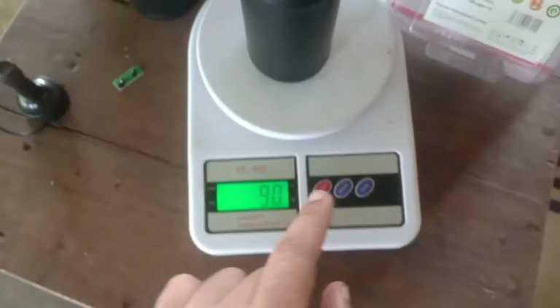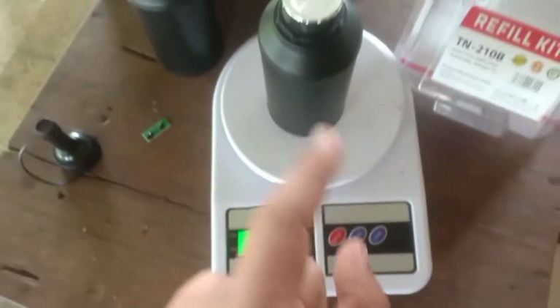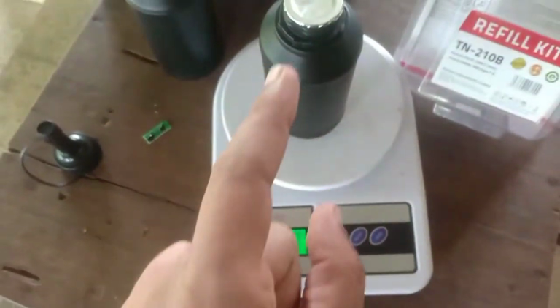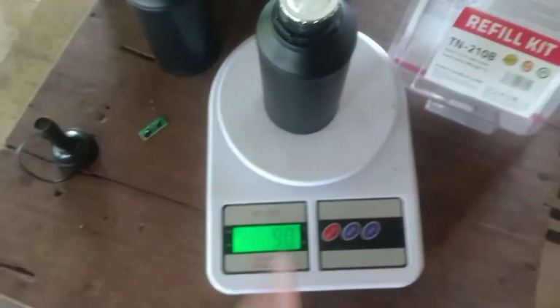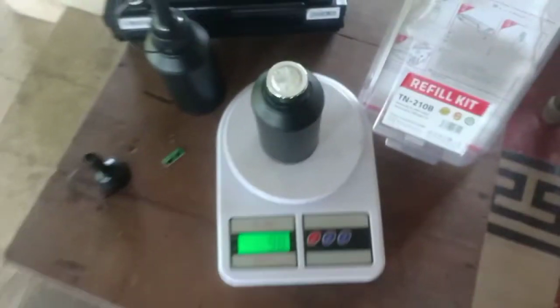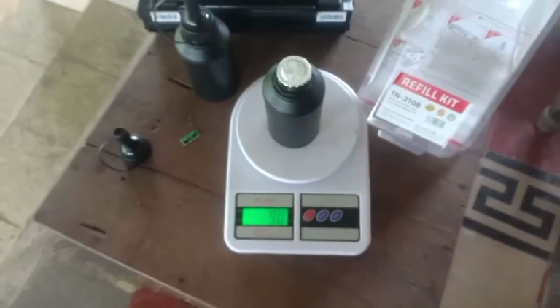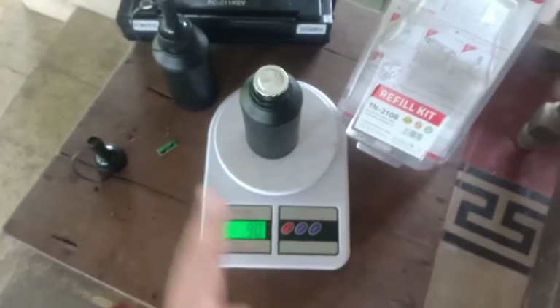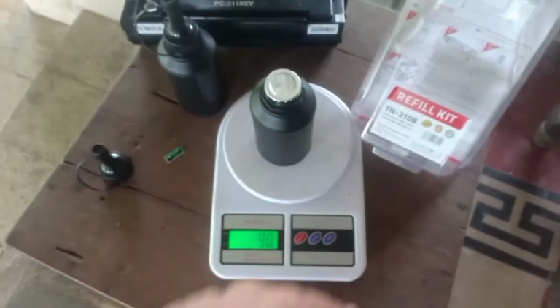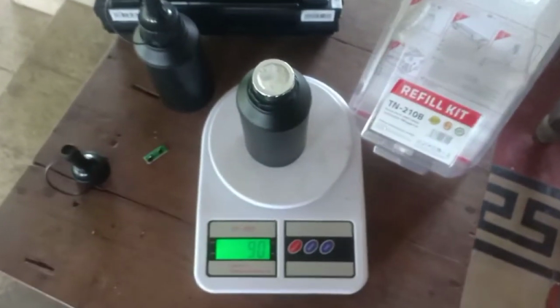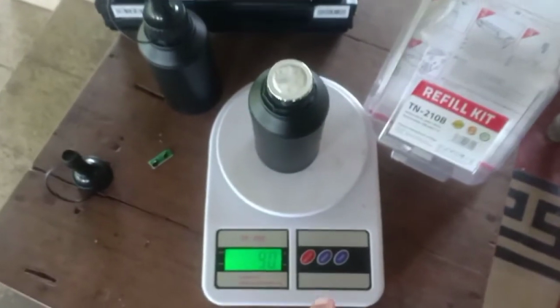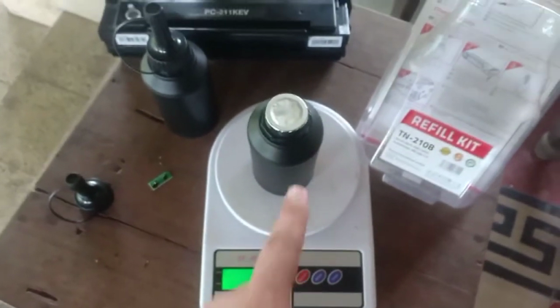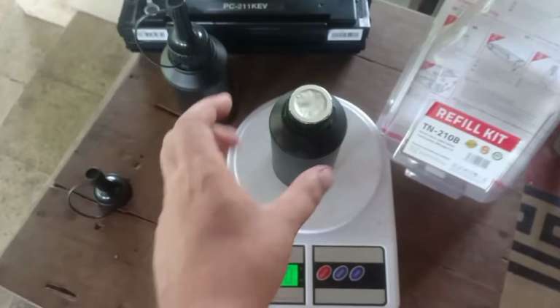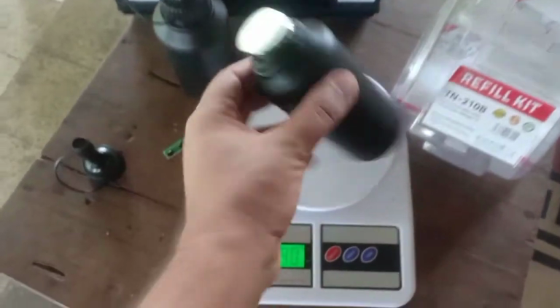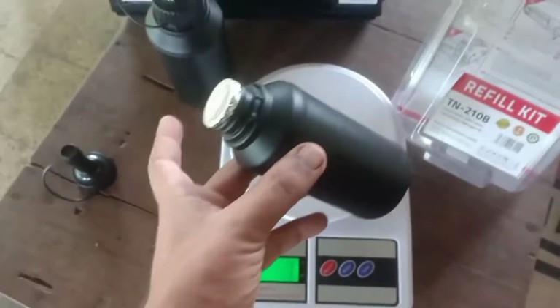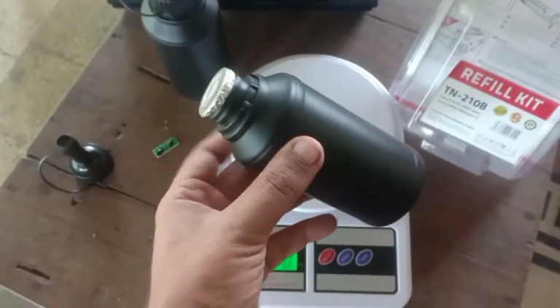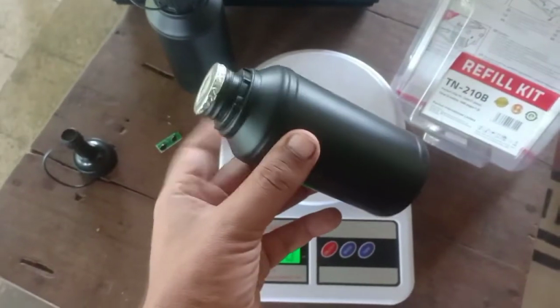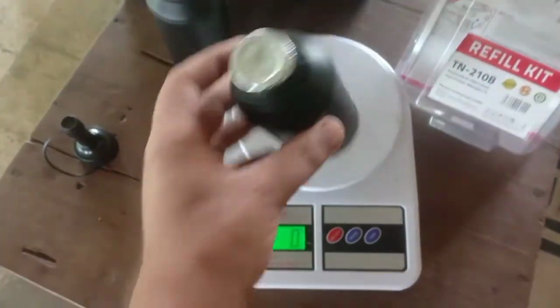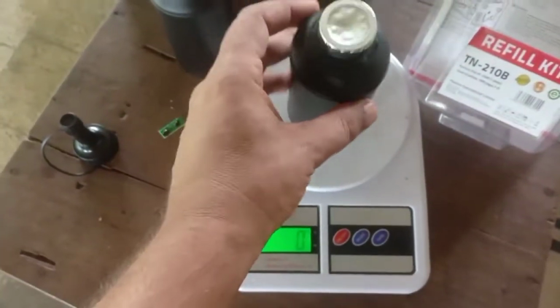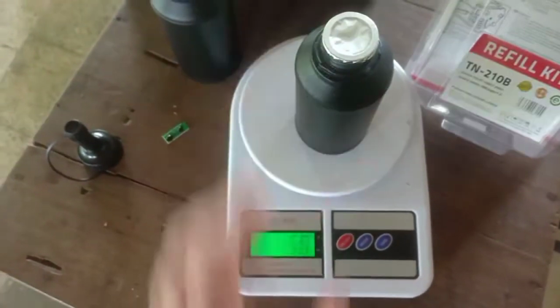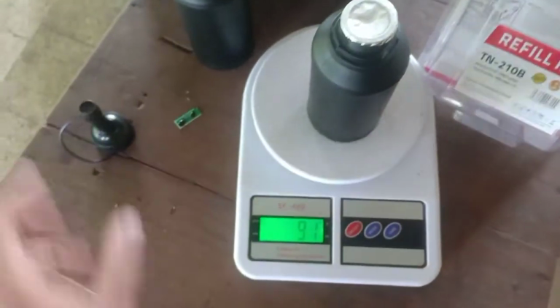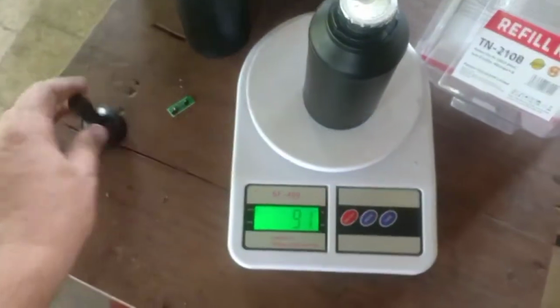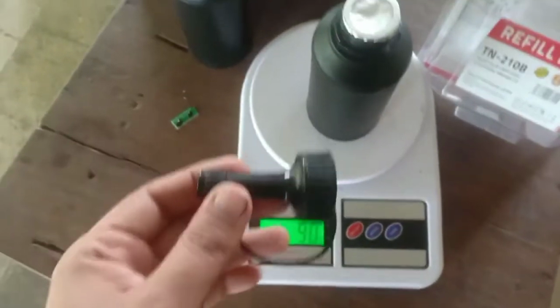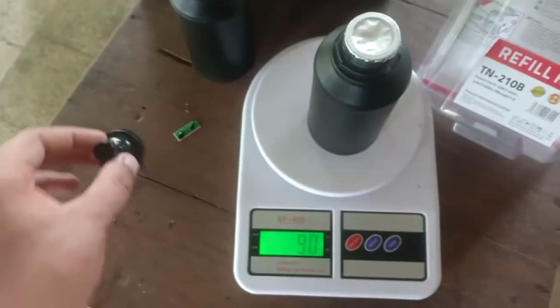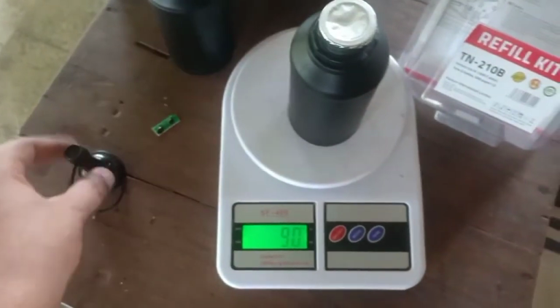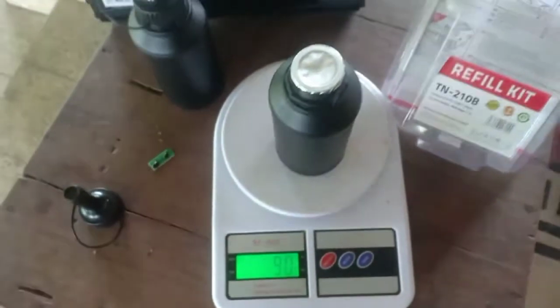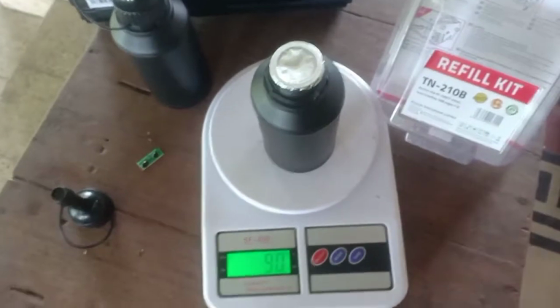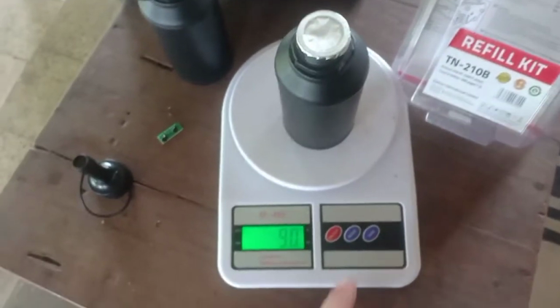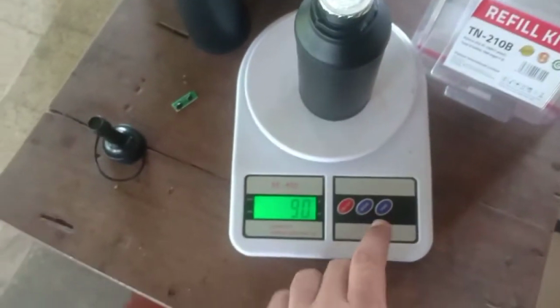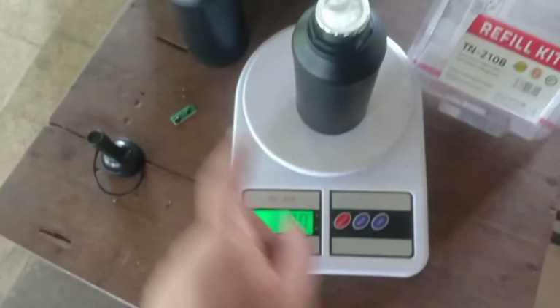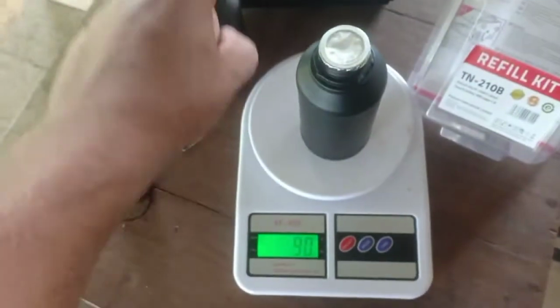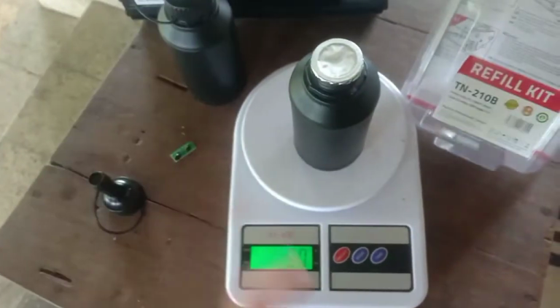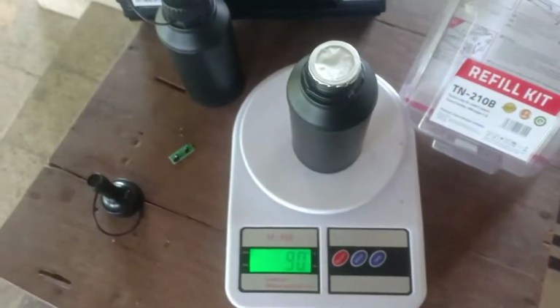We will measure this after the refill is done. The weight of this empty jar without the funnel will tell us how much toner actually went into the cartridge.